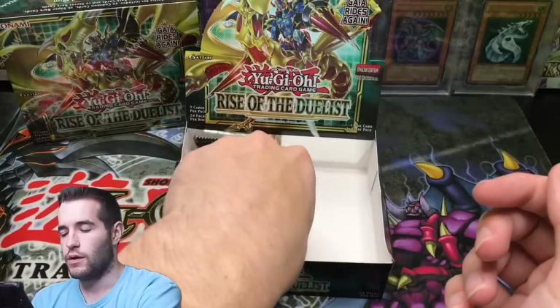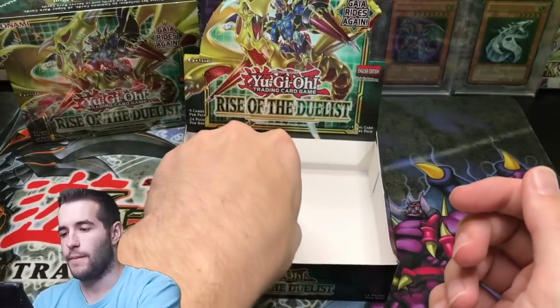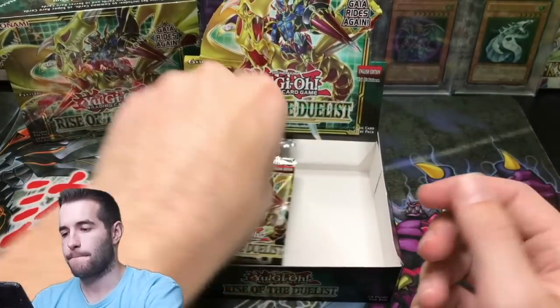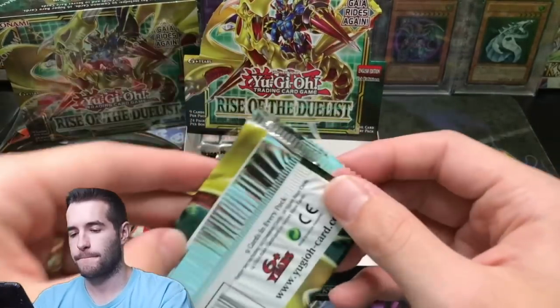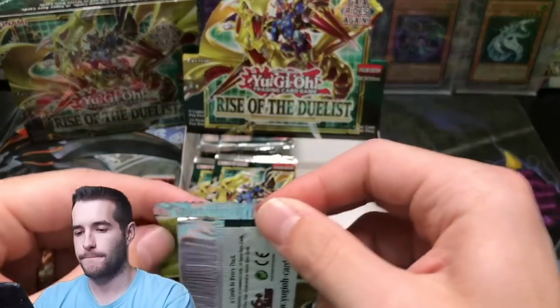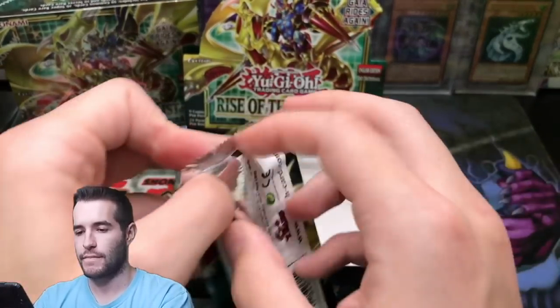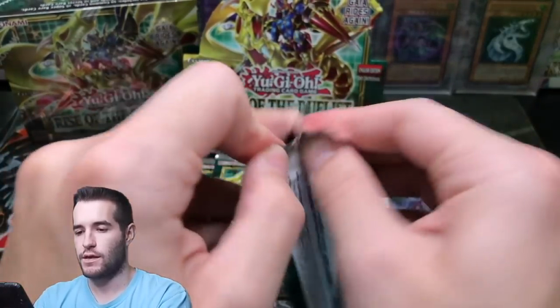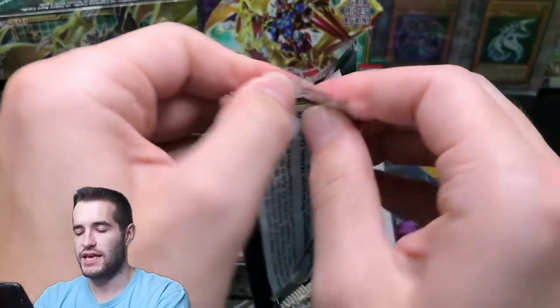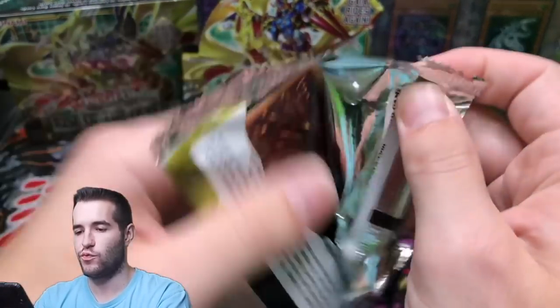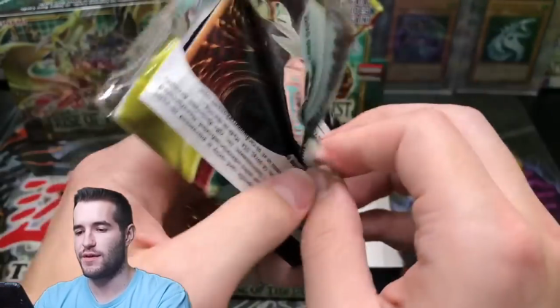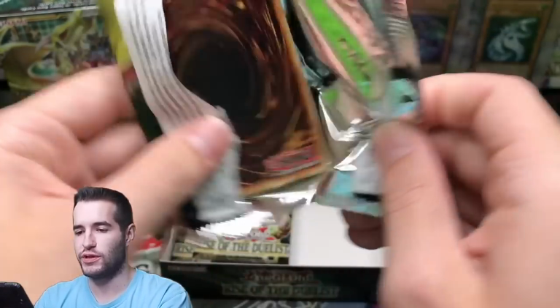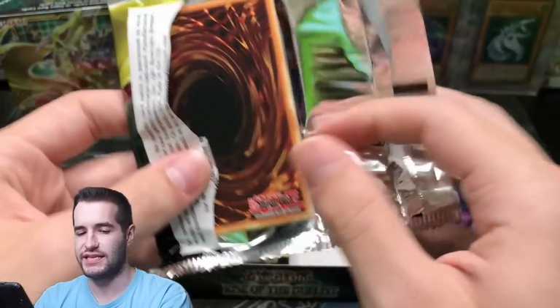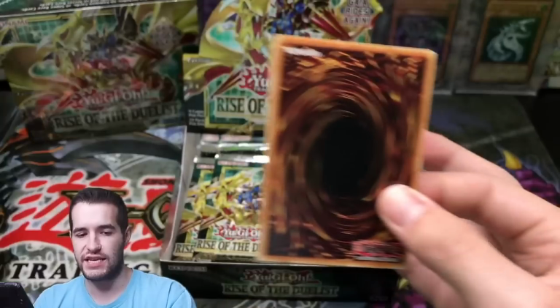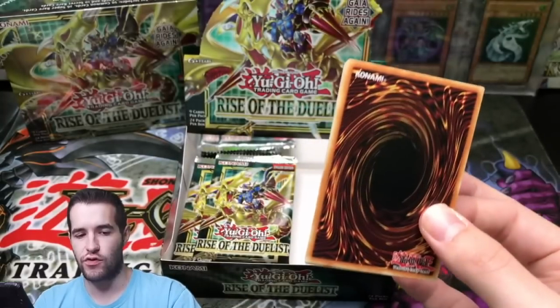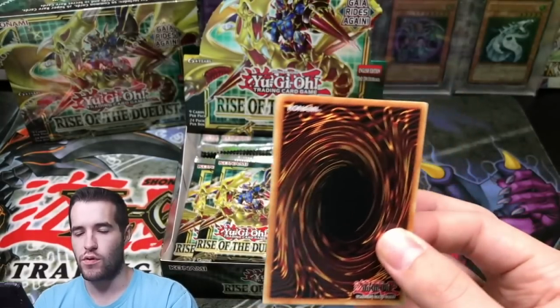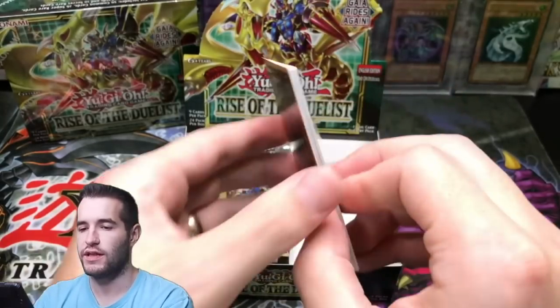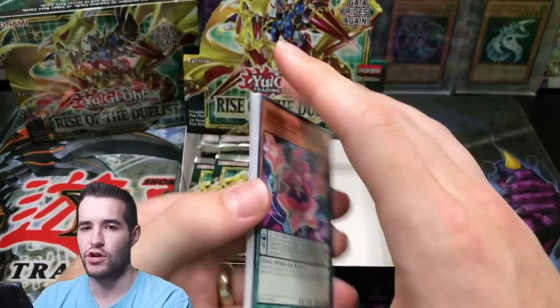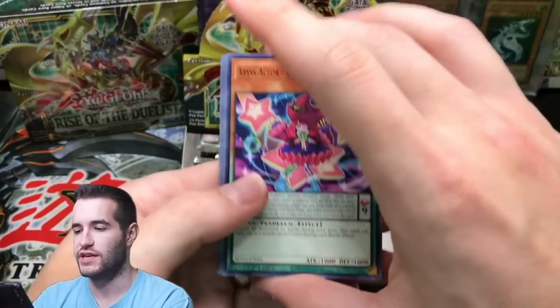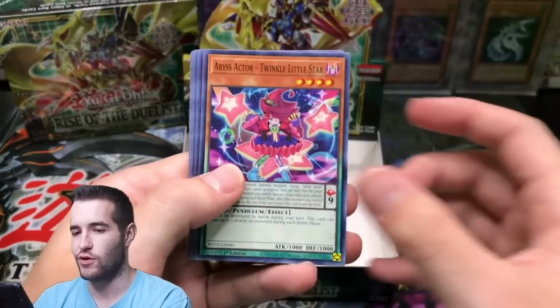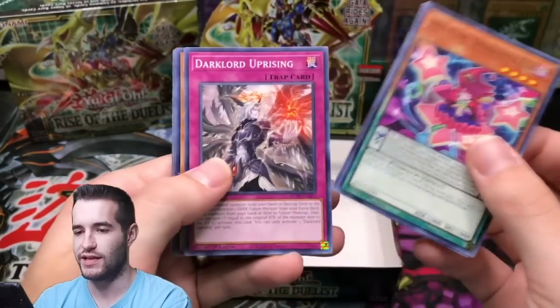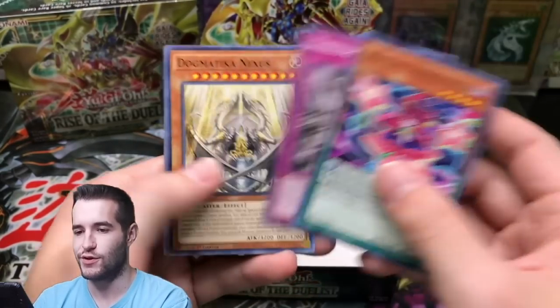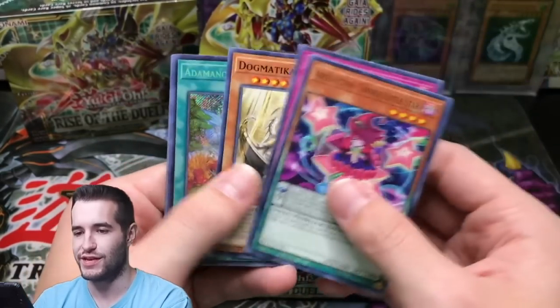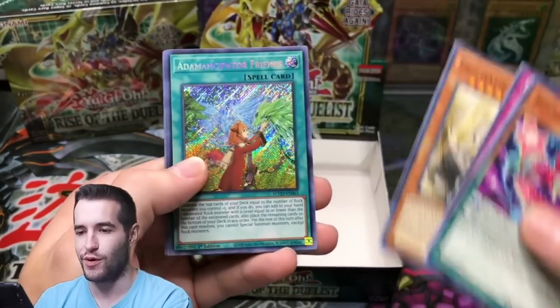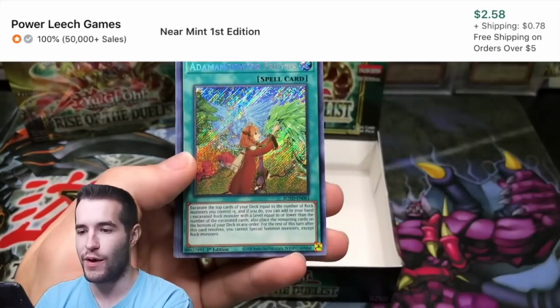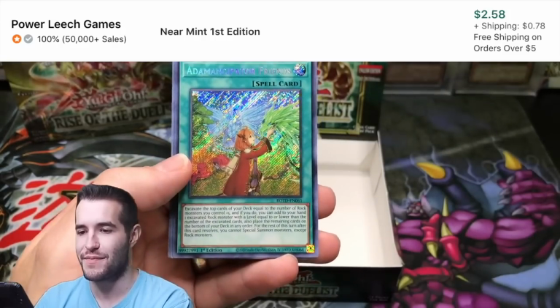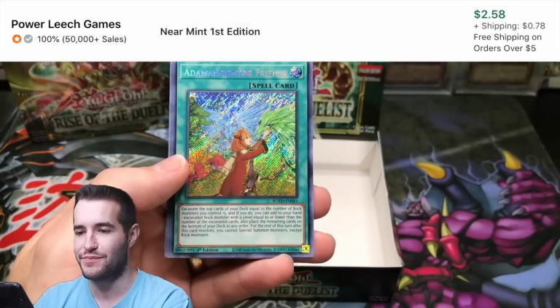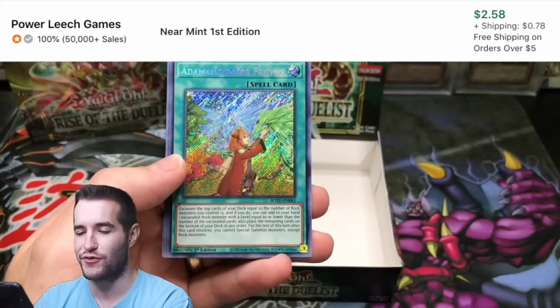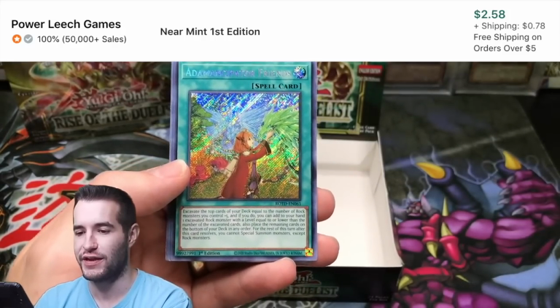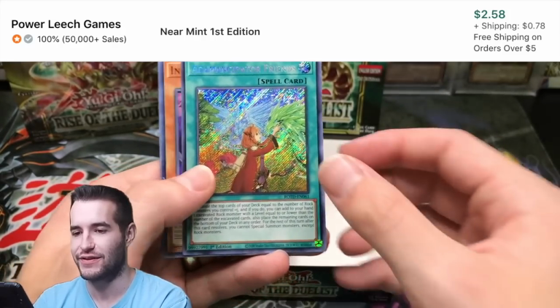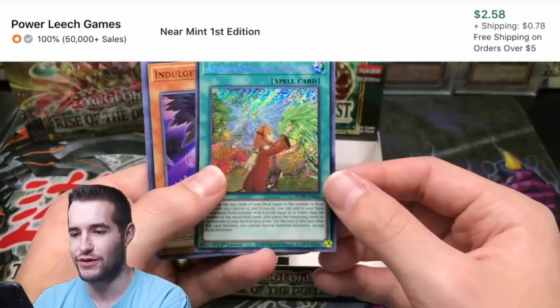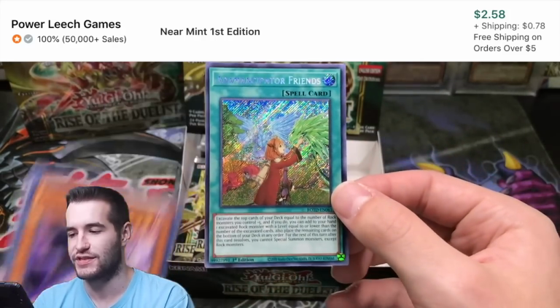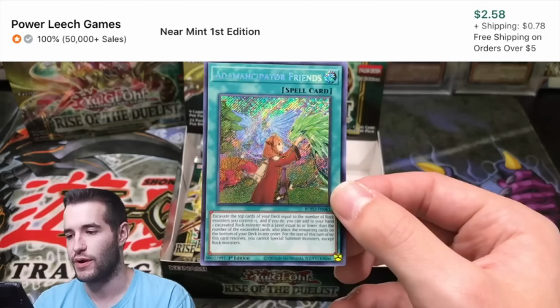Can we pull it? D.D. Crow, let's go! D.D. Crow, let's go! D.D. Crow! Add Emancipator Friends — okay. There's our other secret rare.